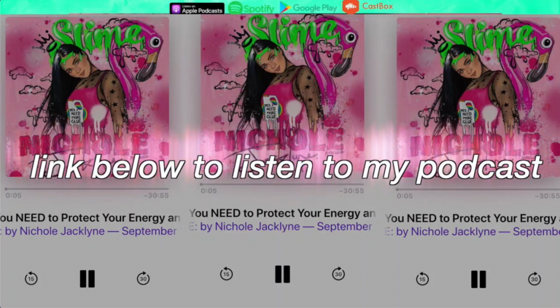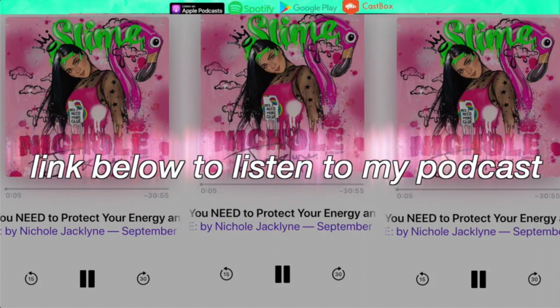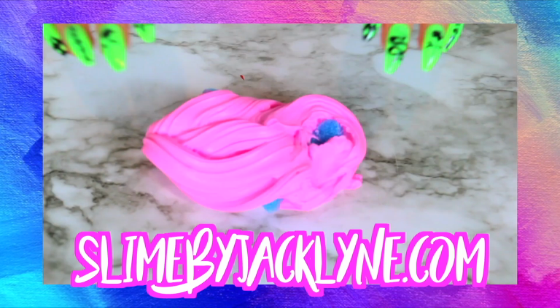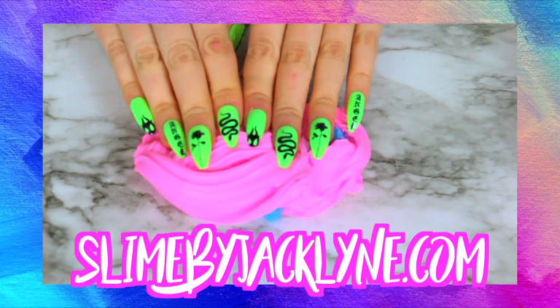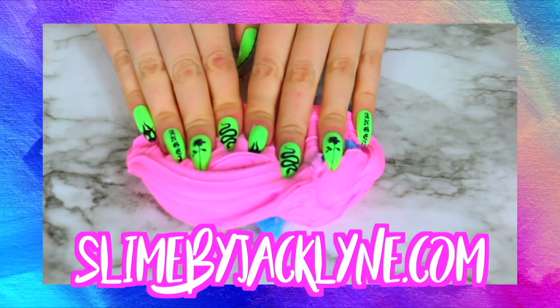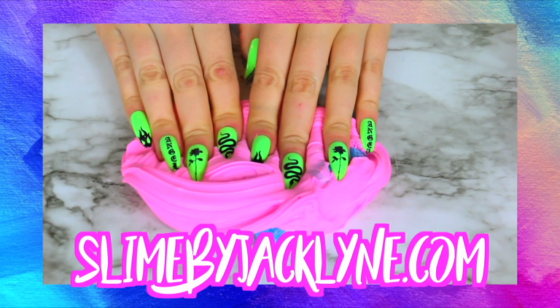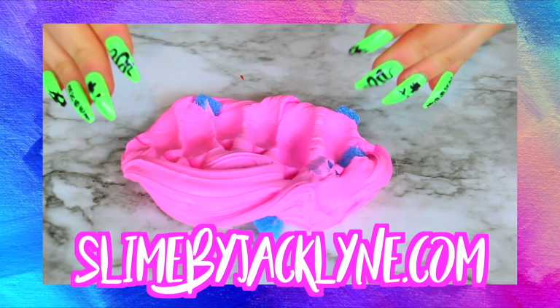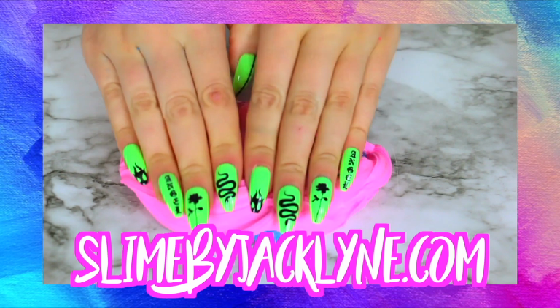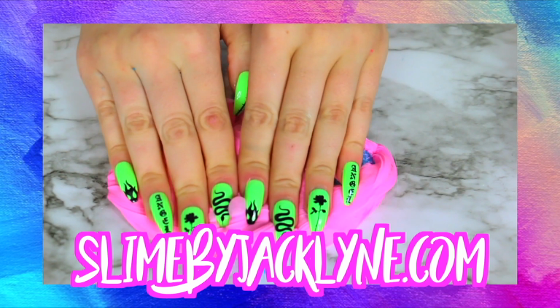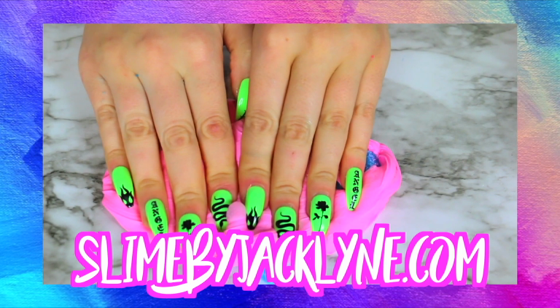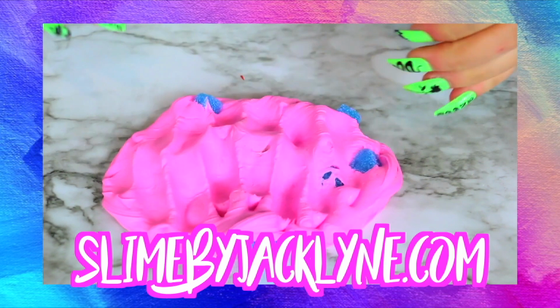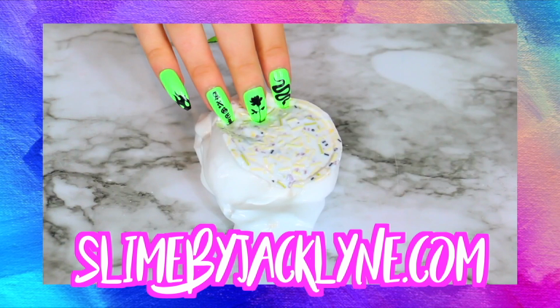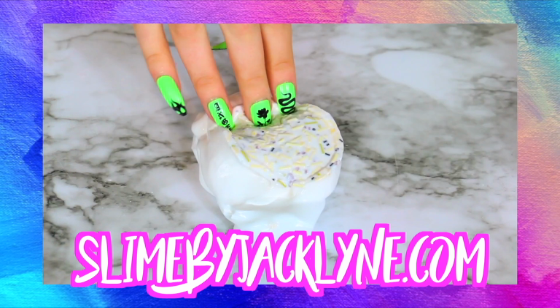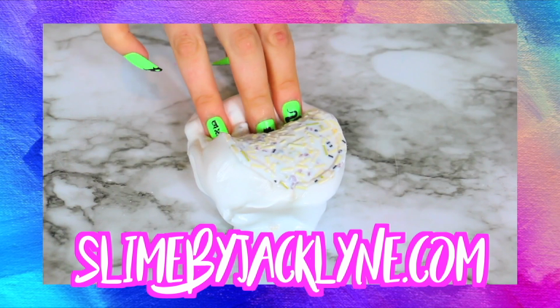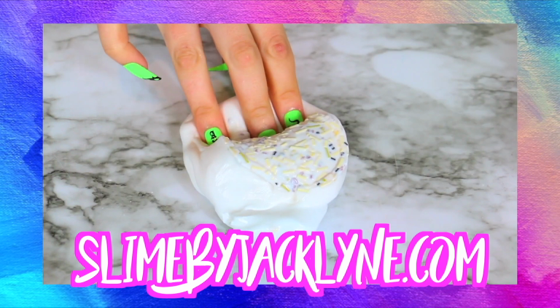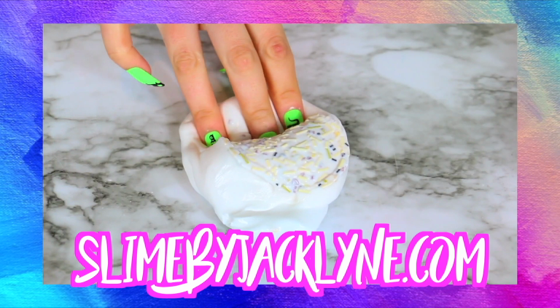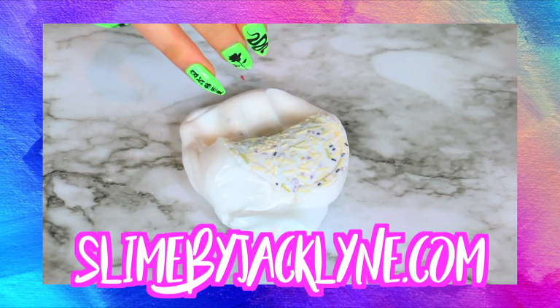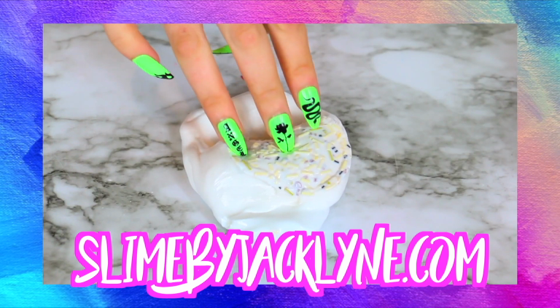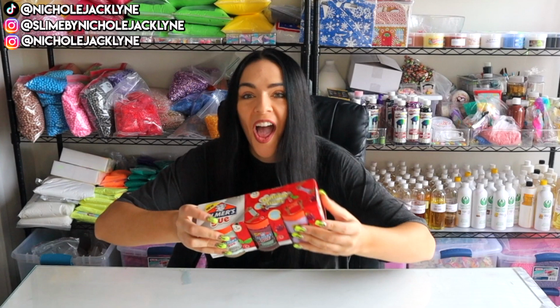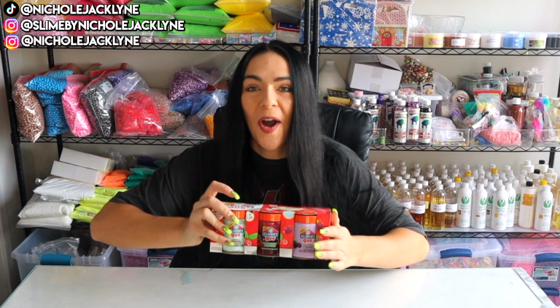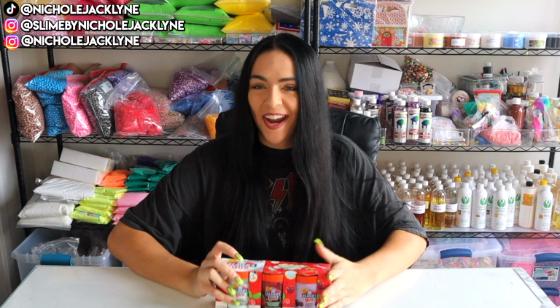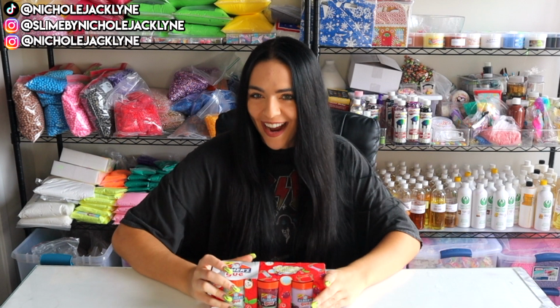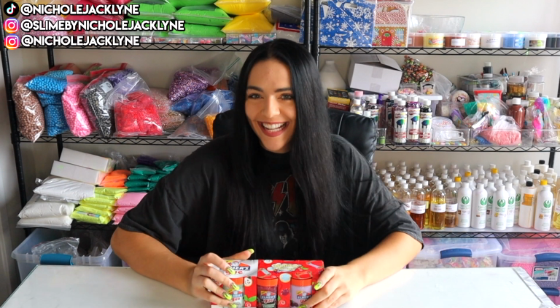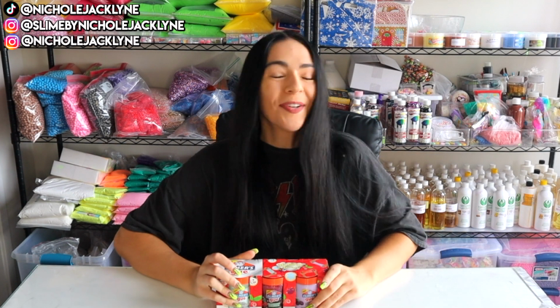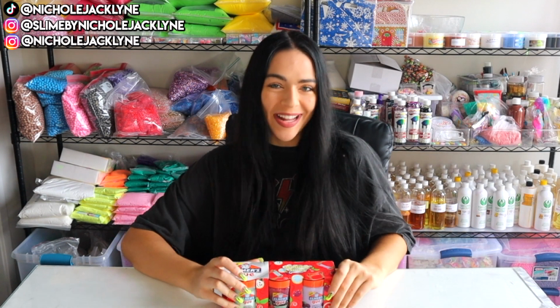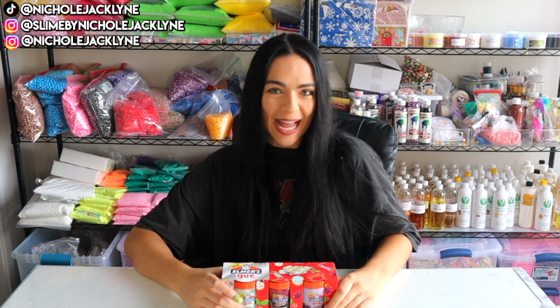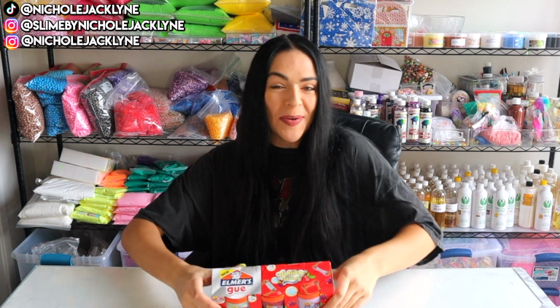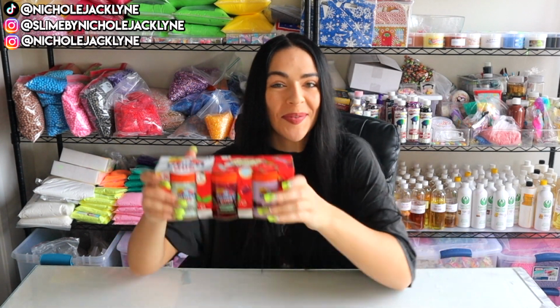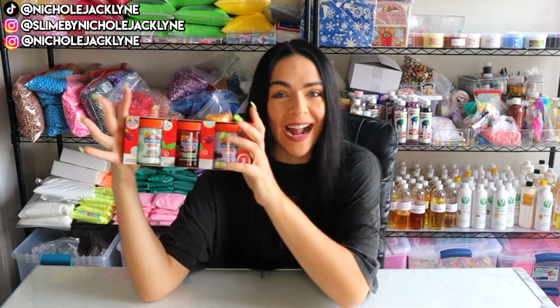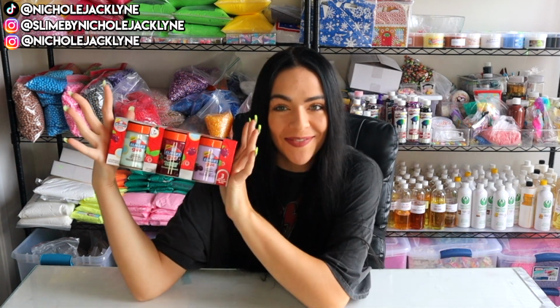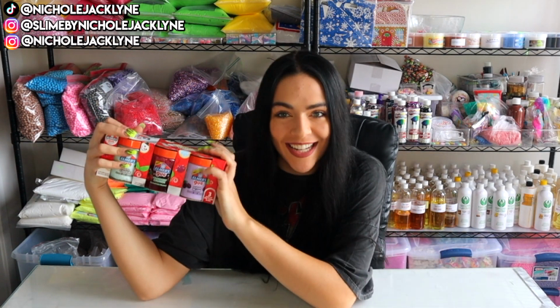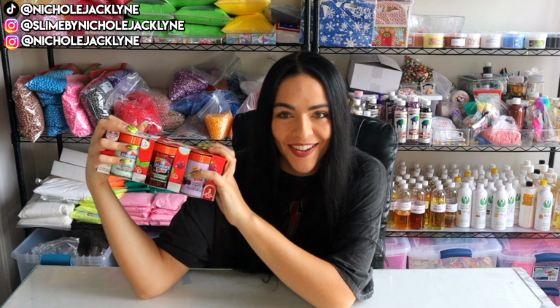My slime shop is restocked and it is linked down below — it's slimebyjacklyne.com. Hey you guys, what is up and welcome back to my channel!